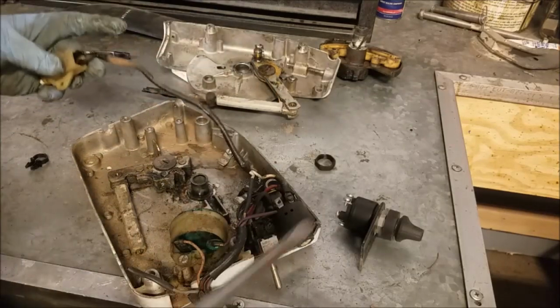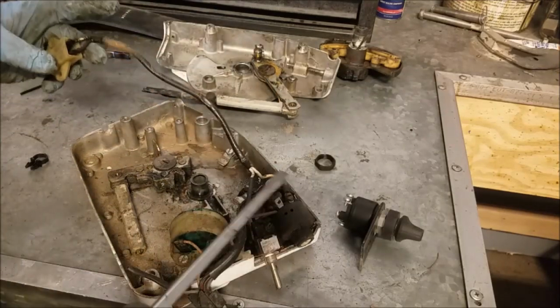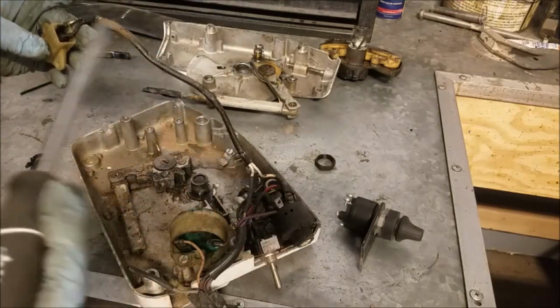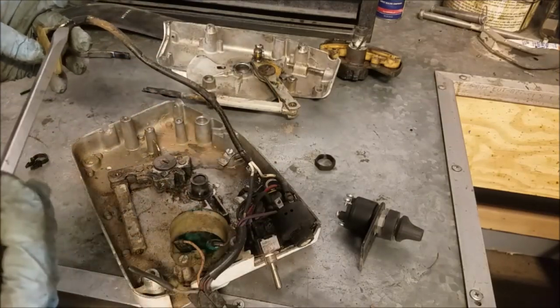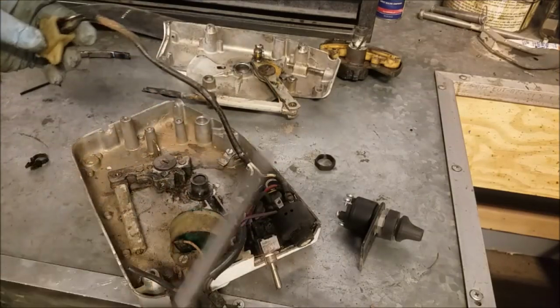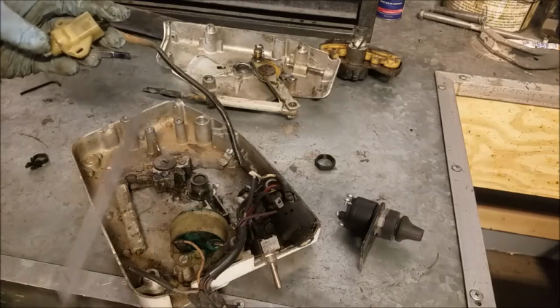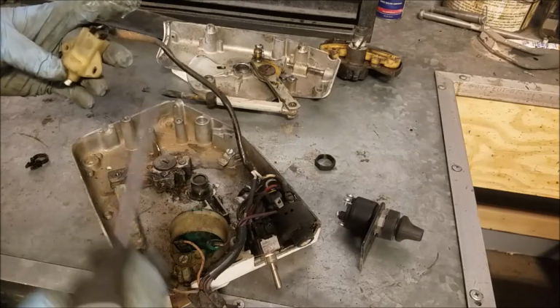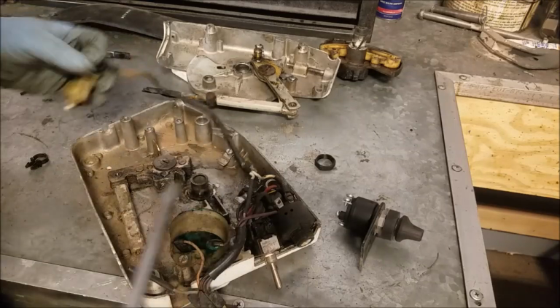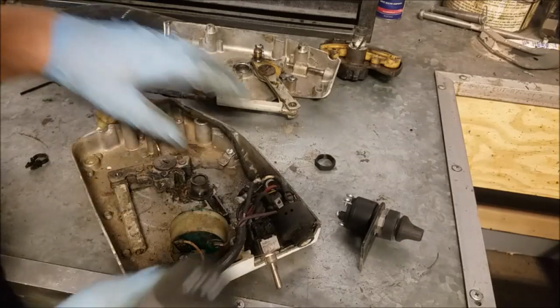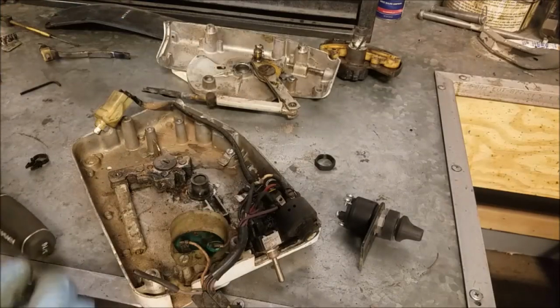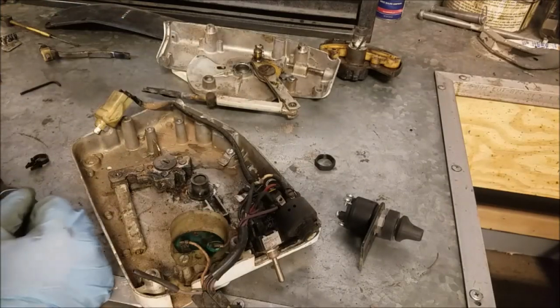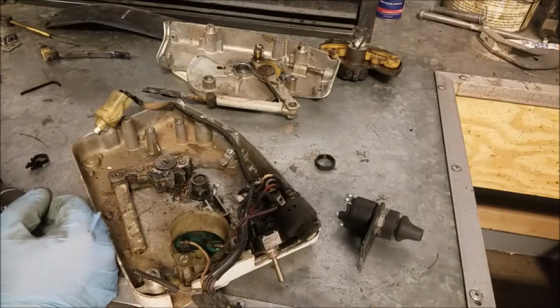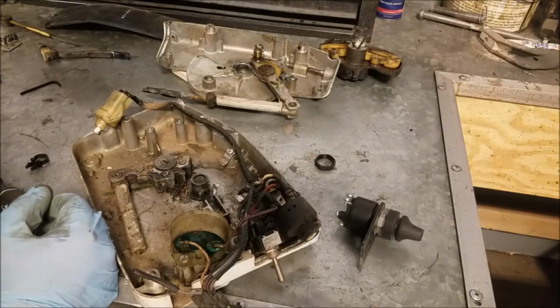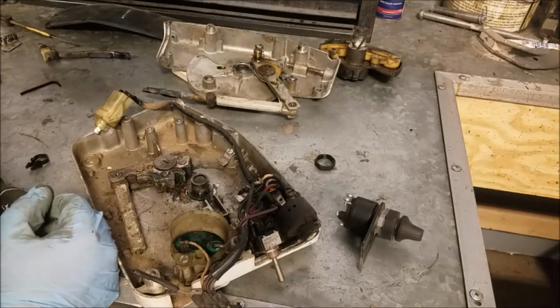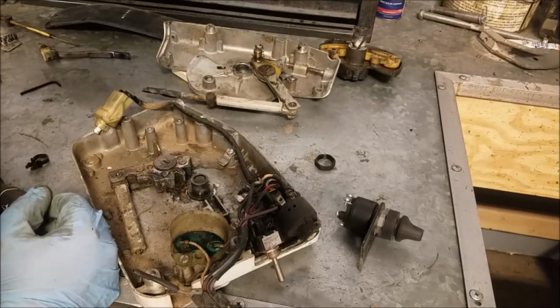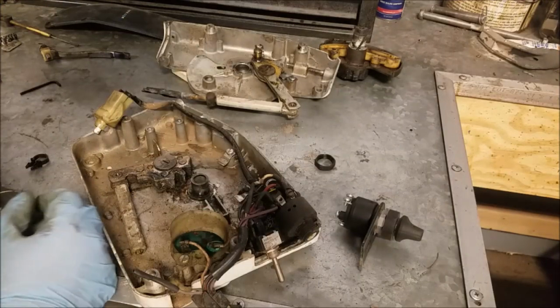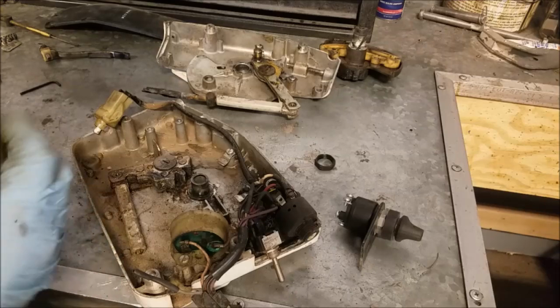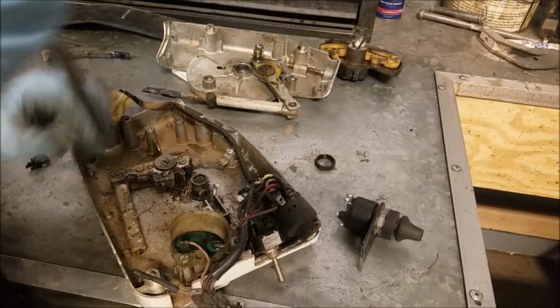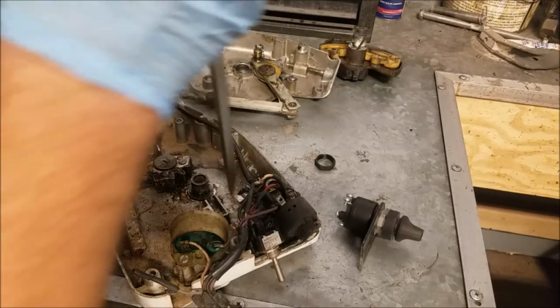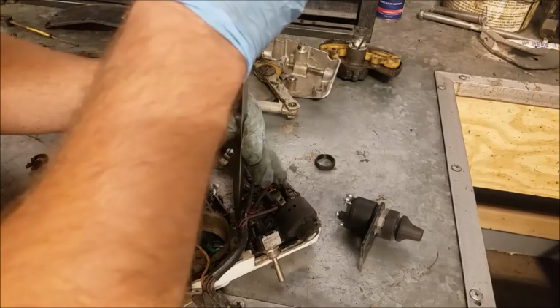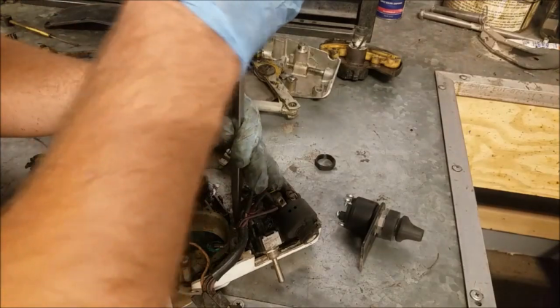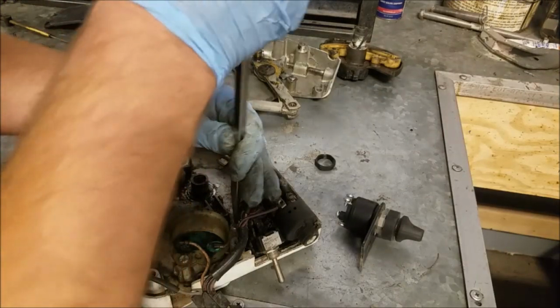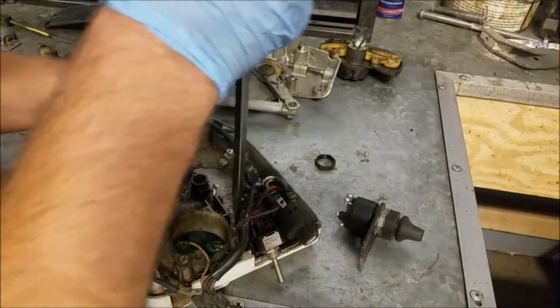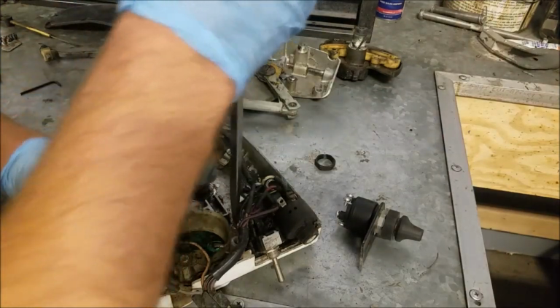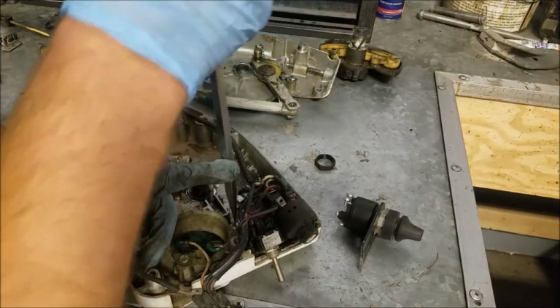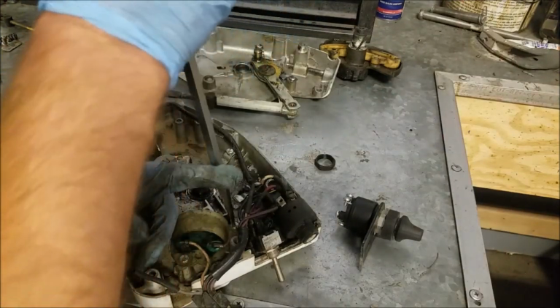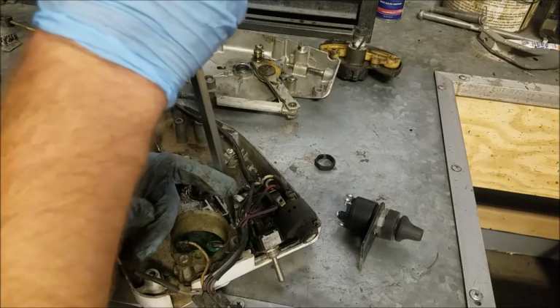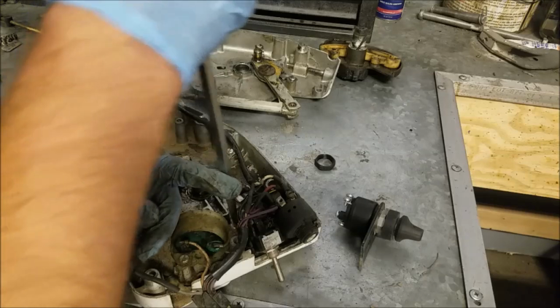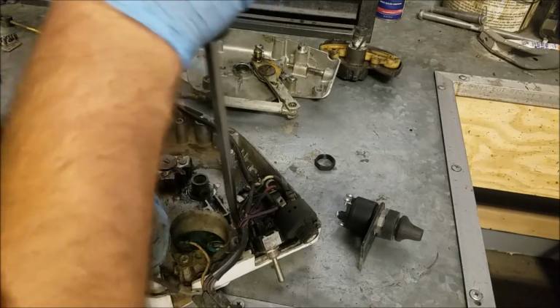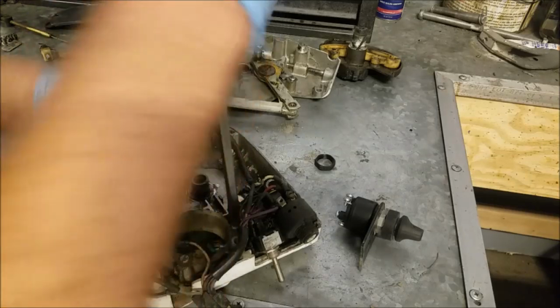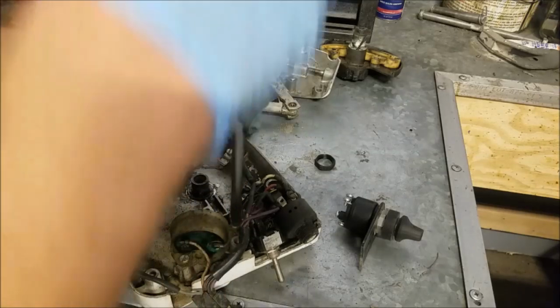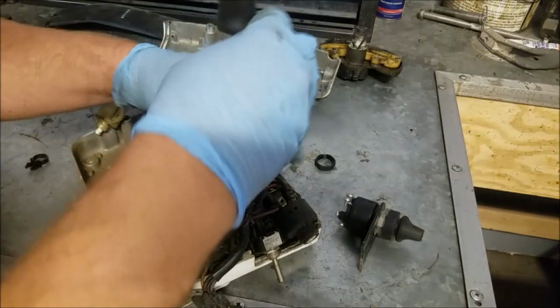The neutral start safety switch runs over to here — piece of cake. It's really not much more to it; just rip the whole thing apart and clean it. Might as well just do that.